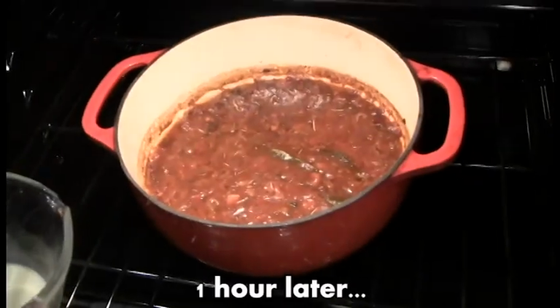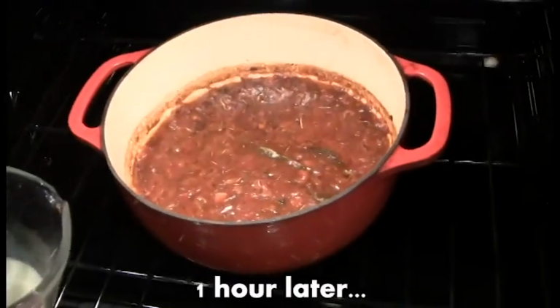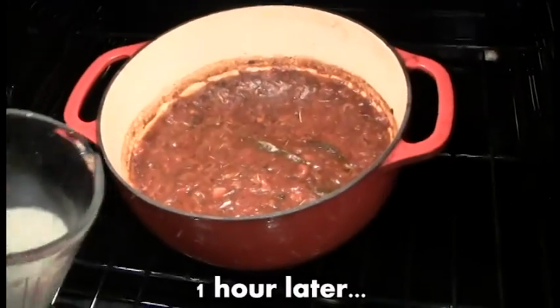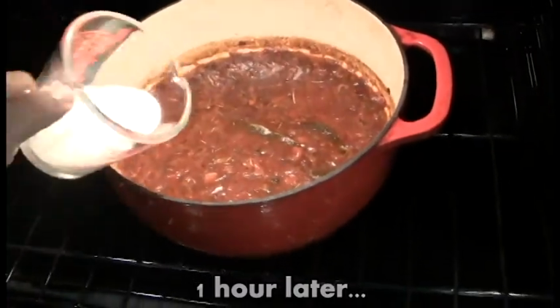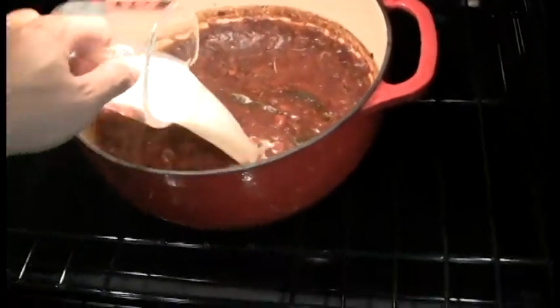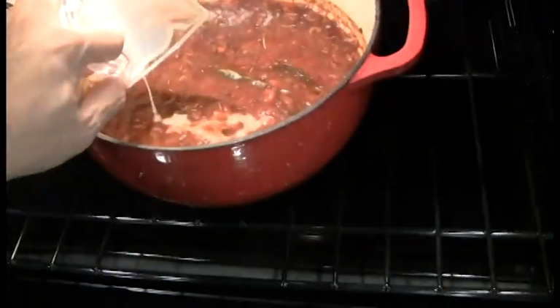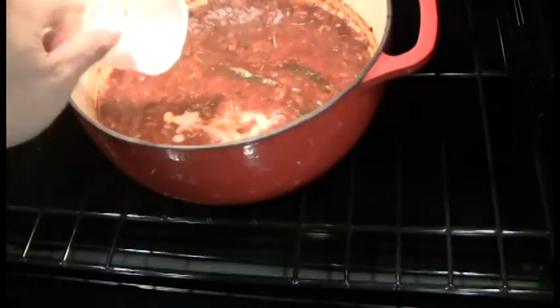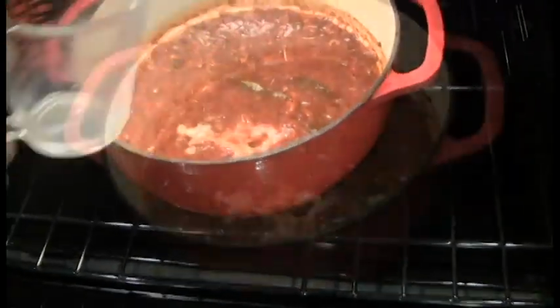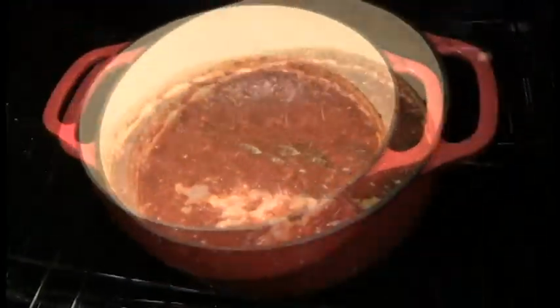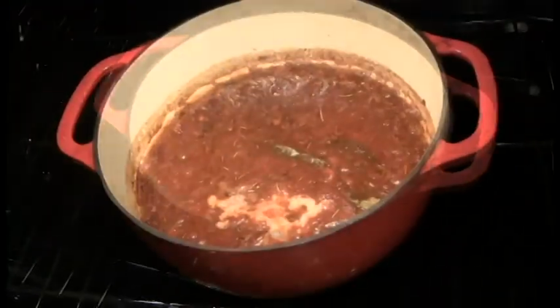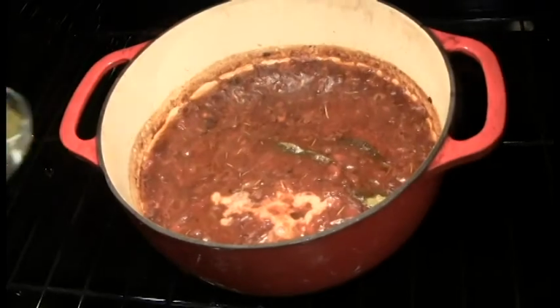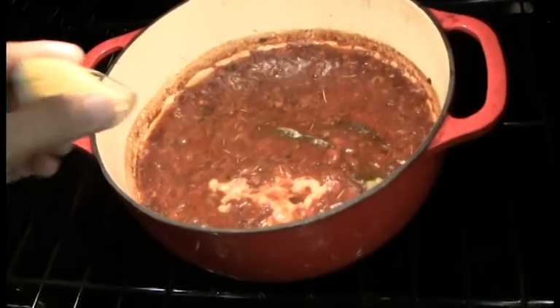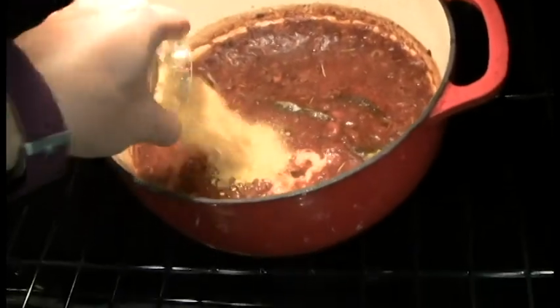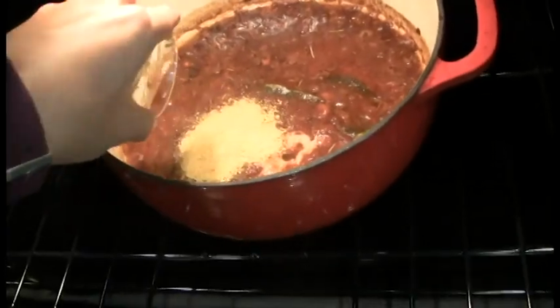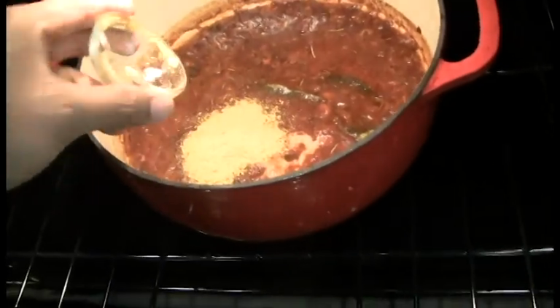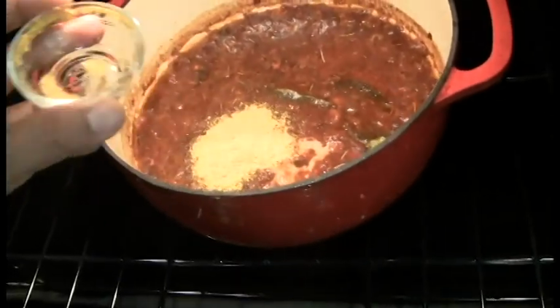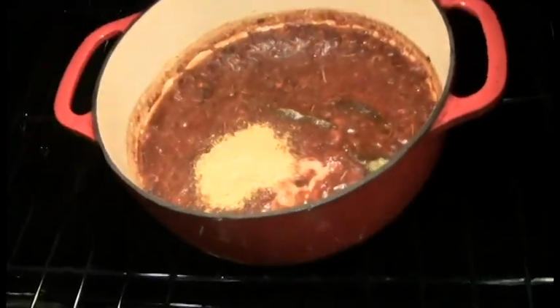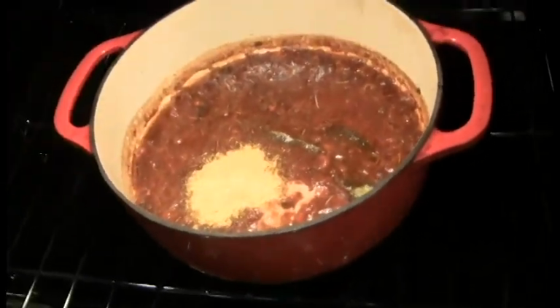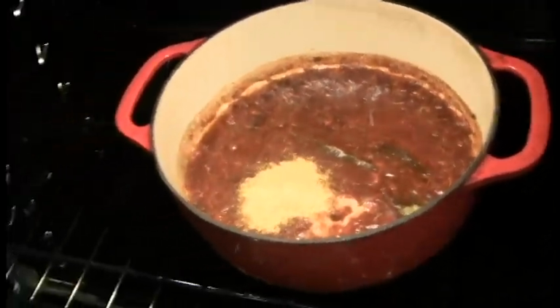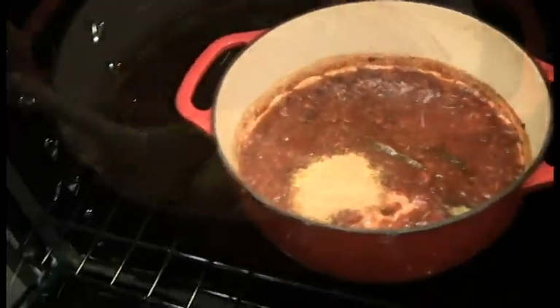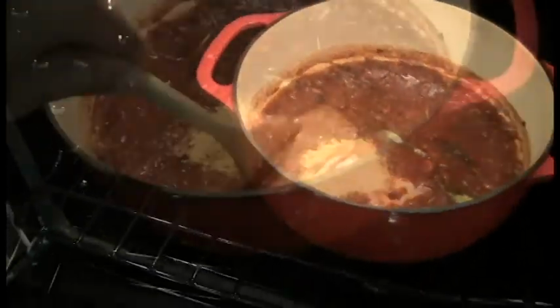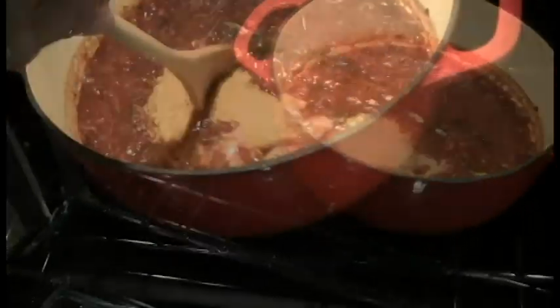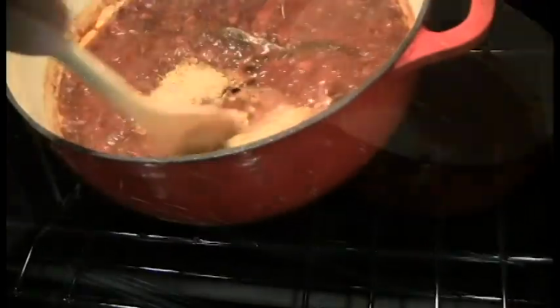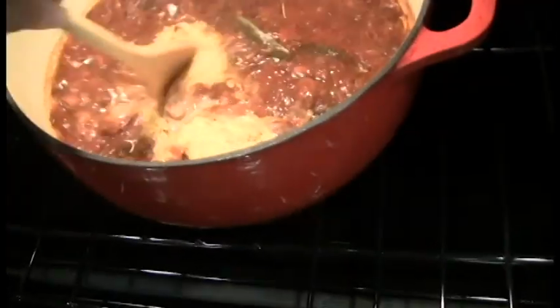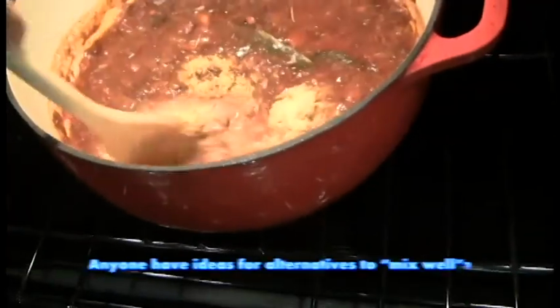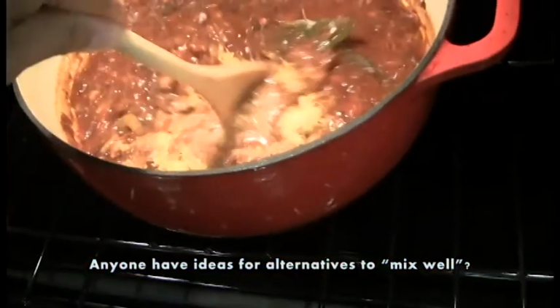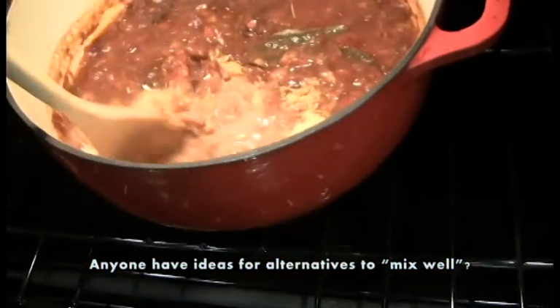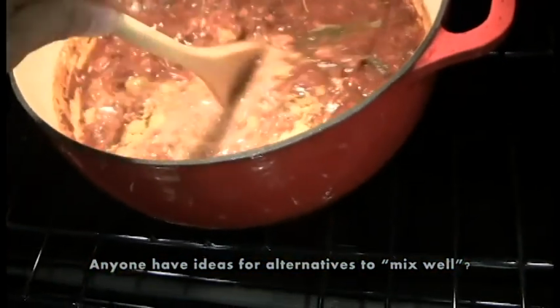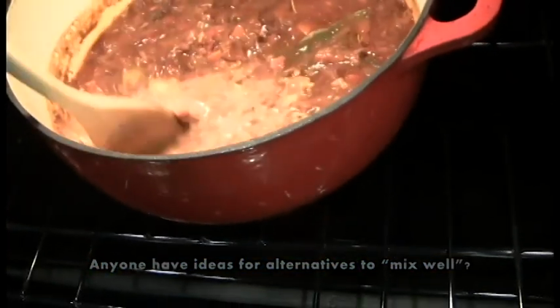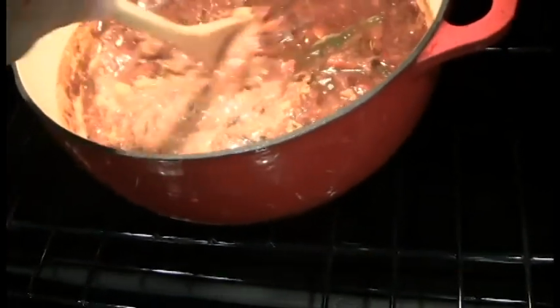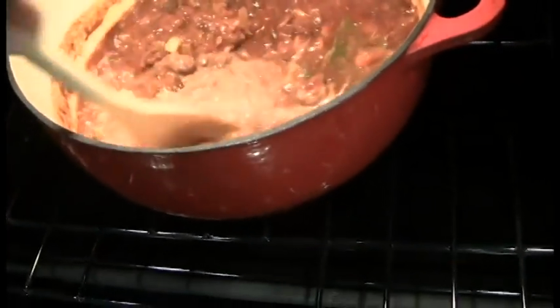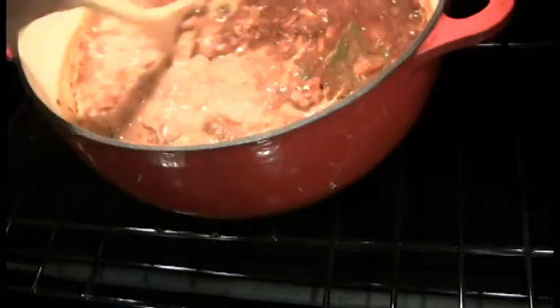Add one-fourth cup of soy milk. Add two tablespoons of nutritional yeast flakes. Mix well. Bake for another 20 minutes.